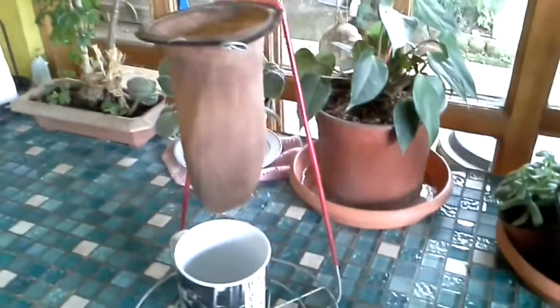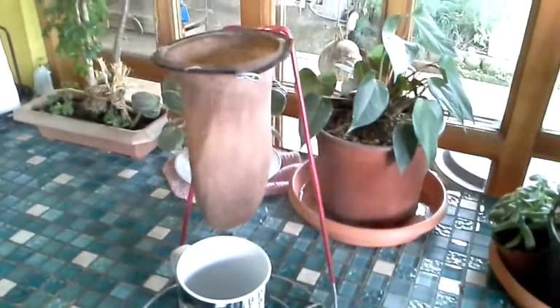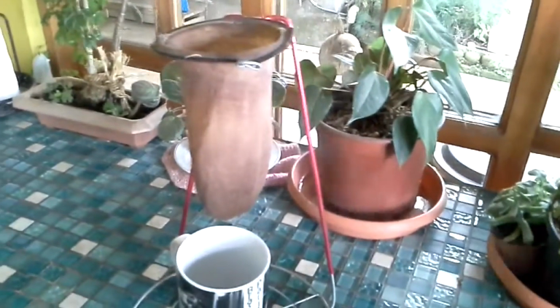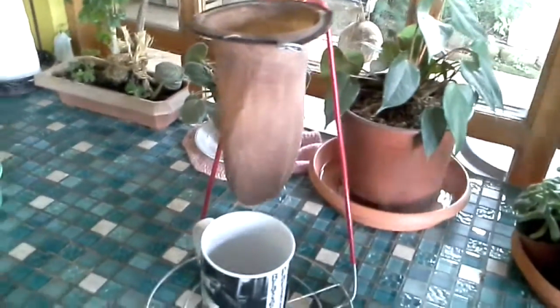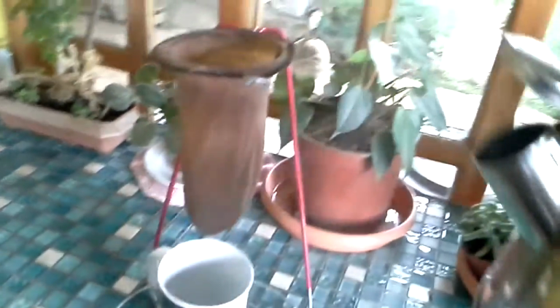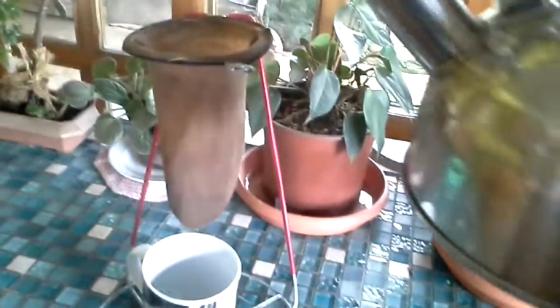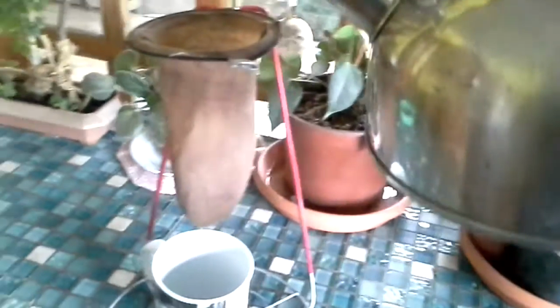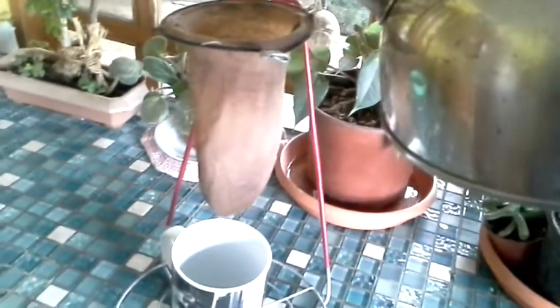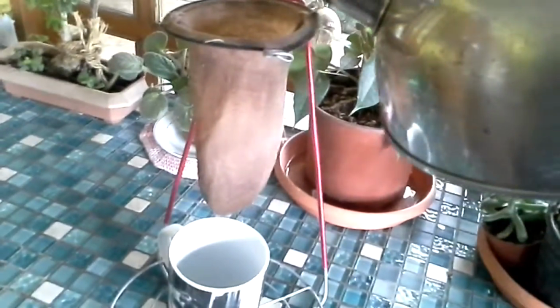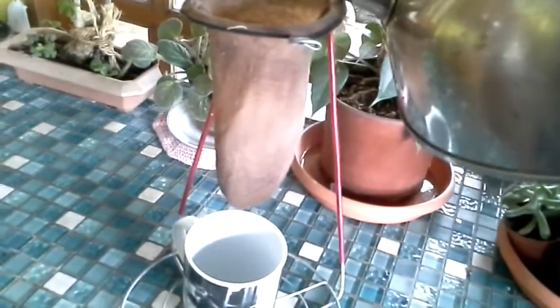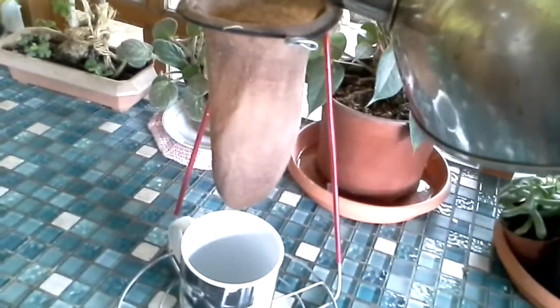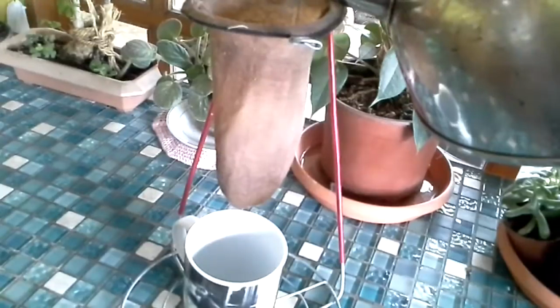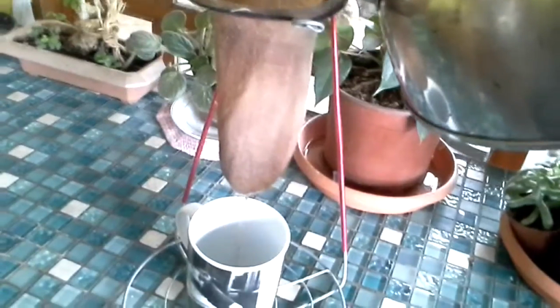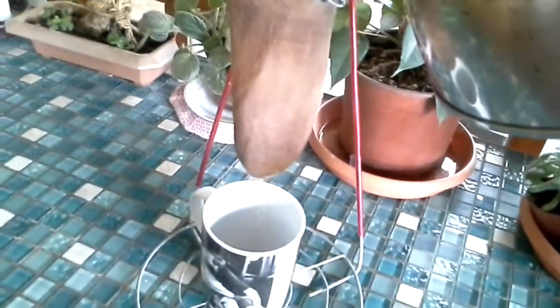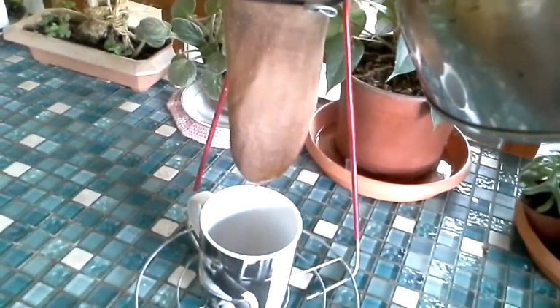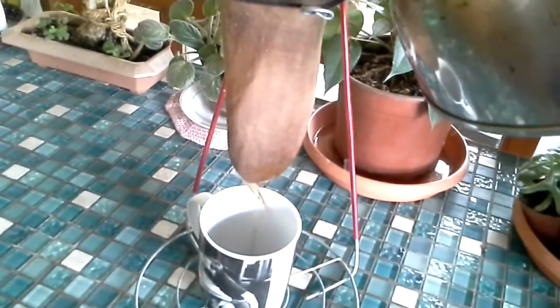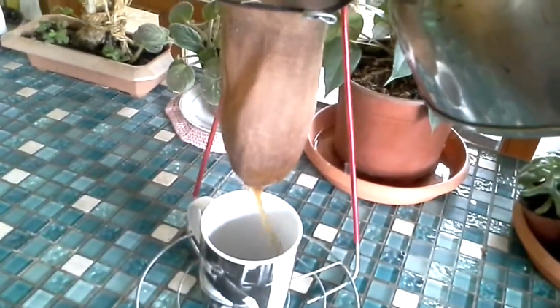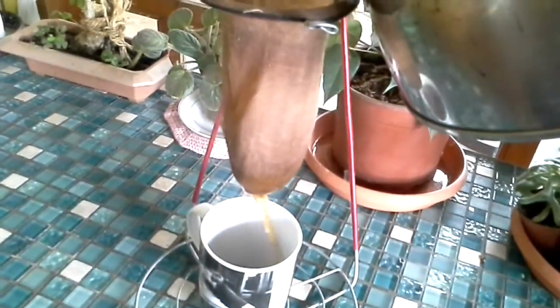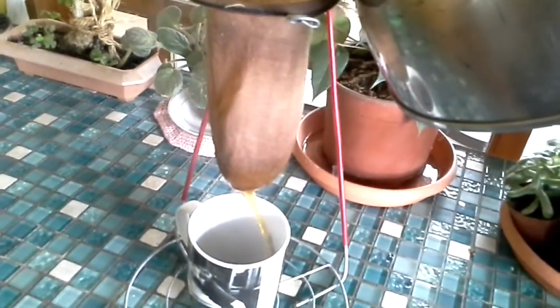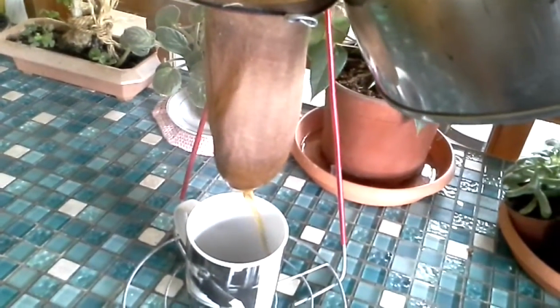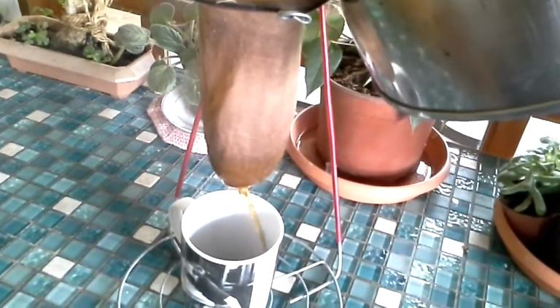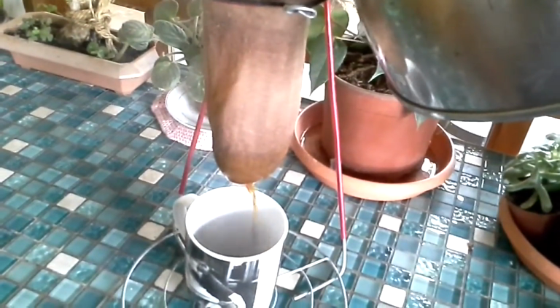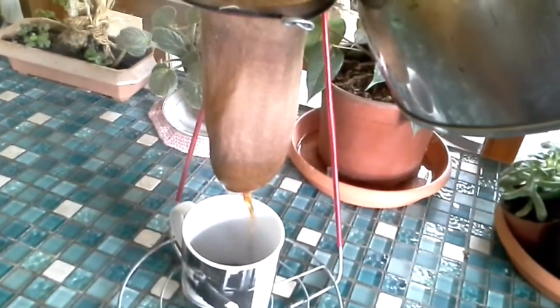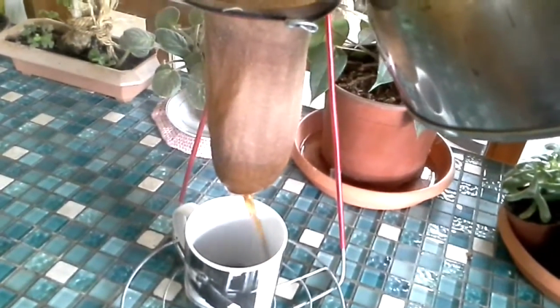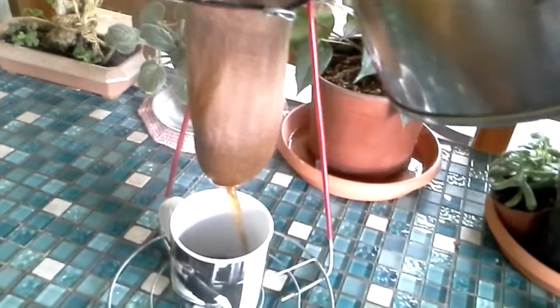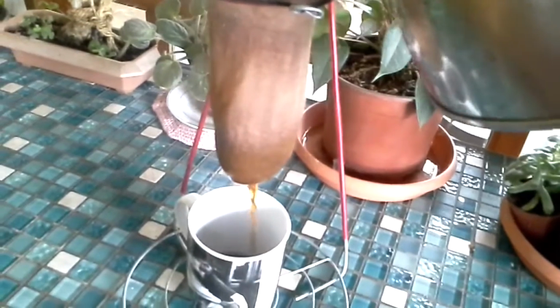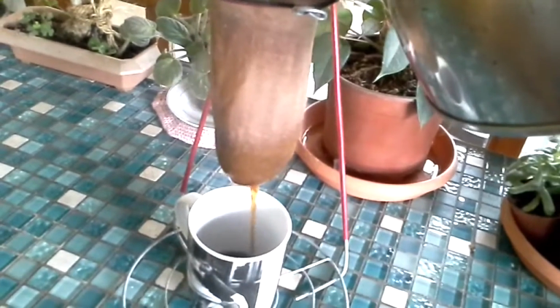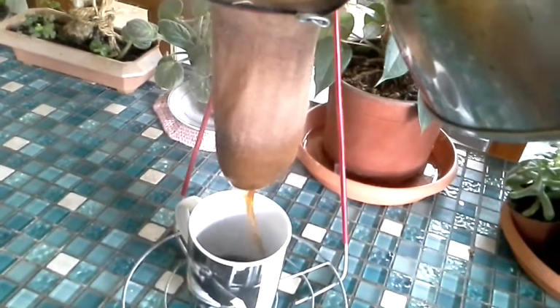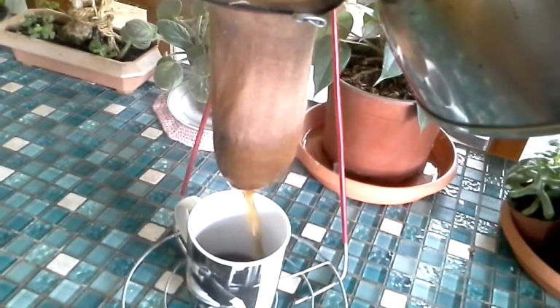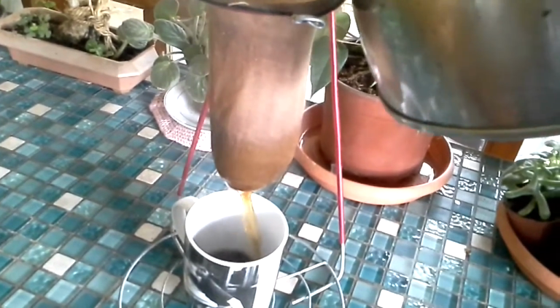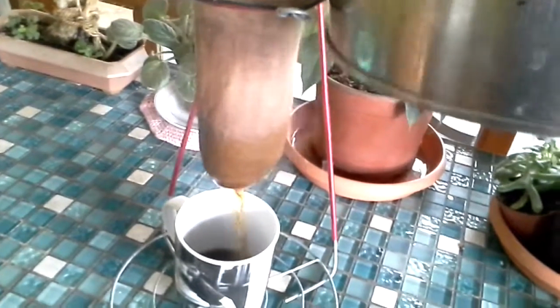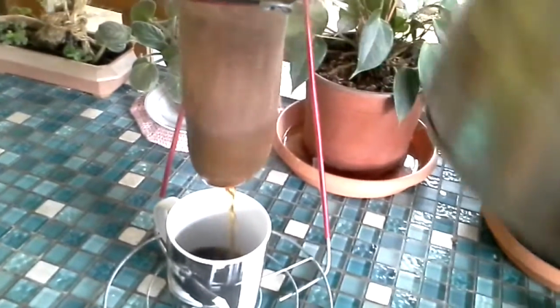I'm going to manage to do this with one hand — if I was holding the sock with one hand and not the camera I'd be in good shape. I'm going to pour the water in there, just going to position the cup, and you can see it comes right through.